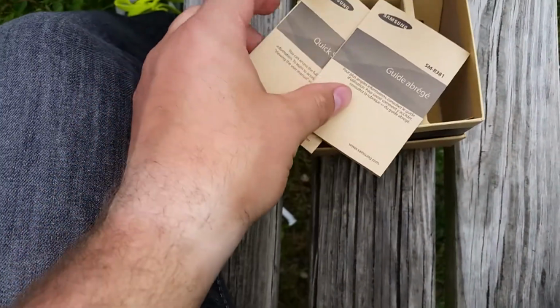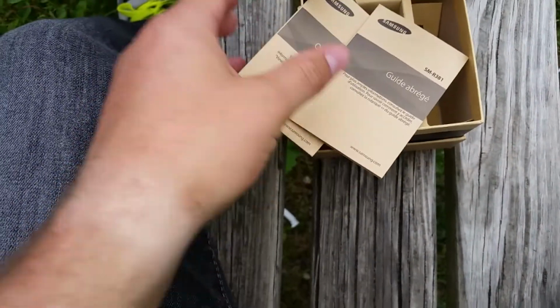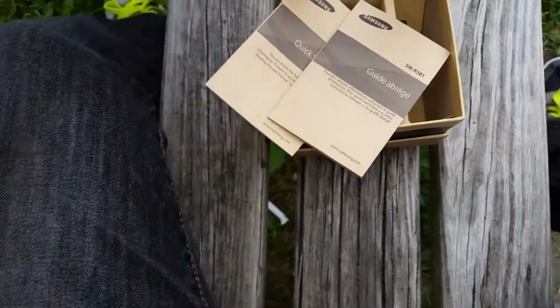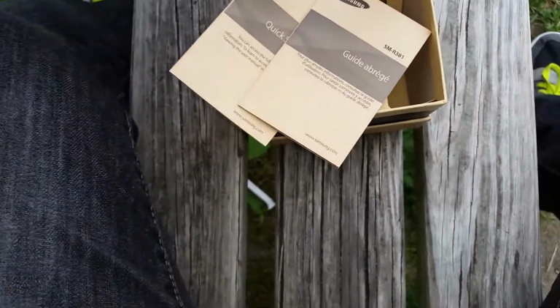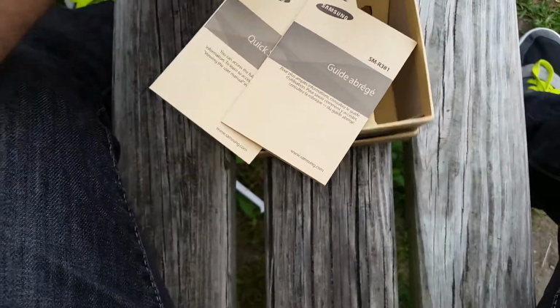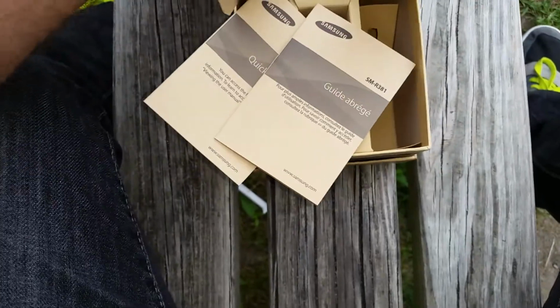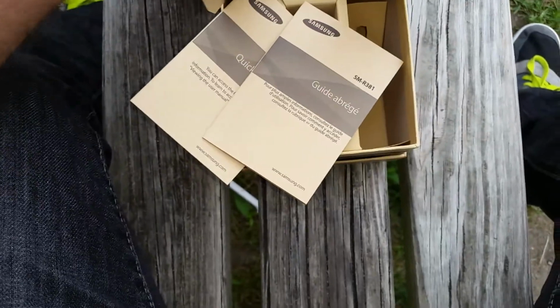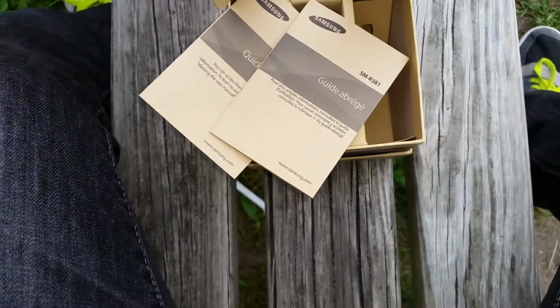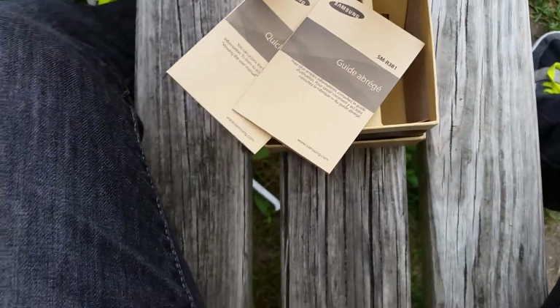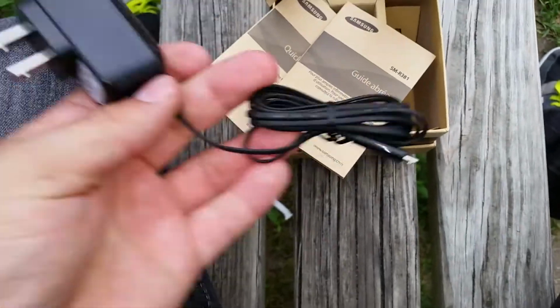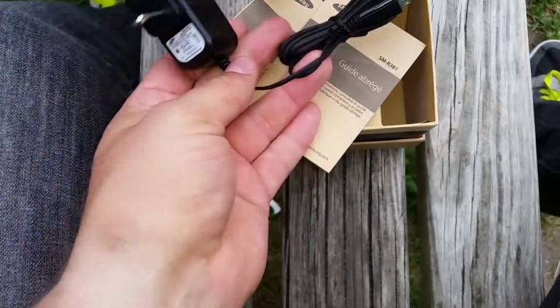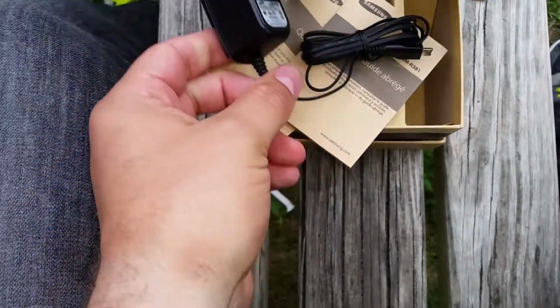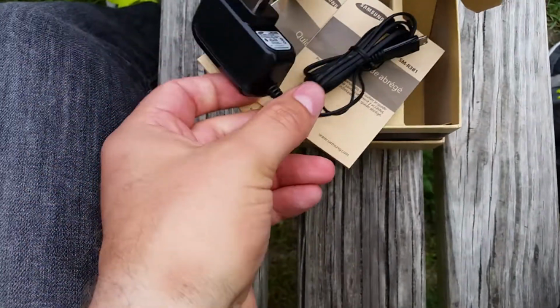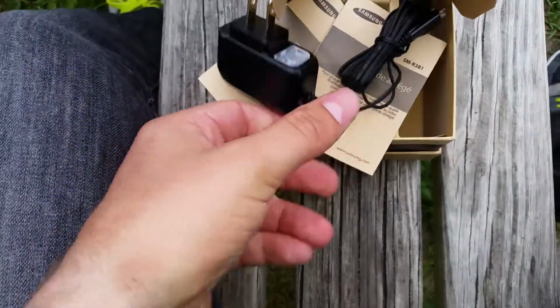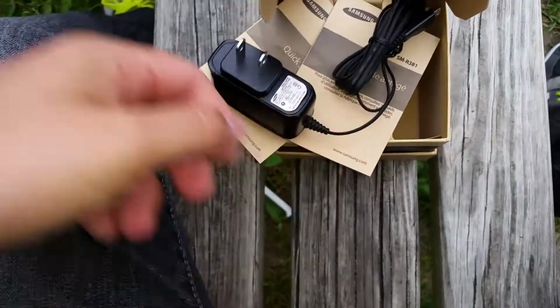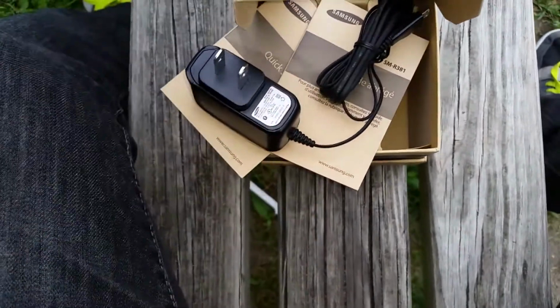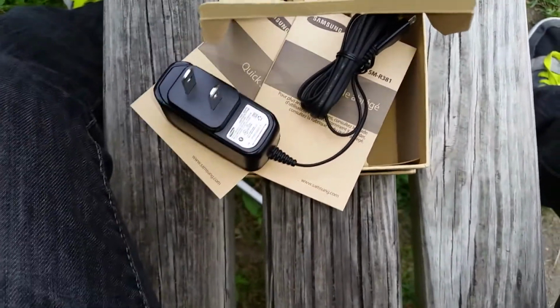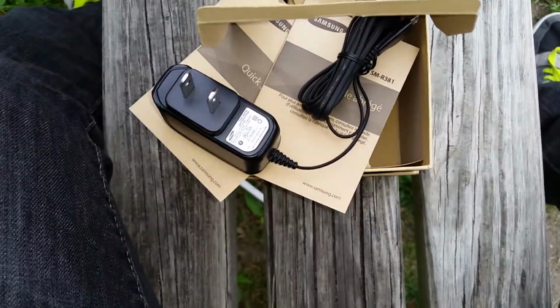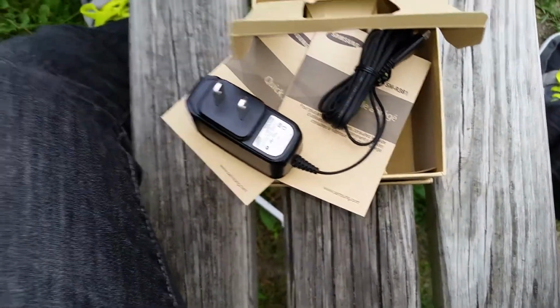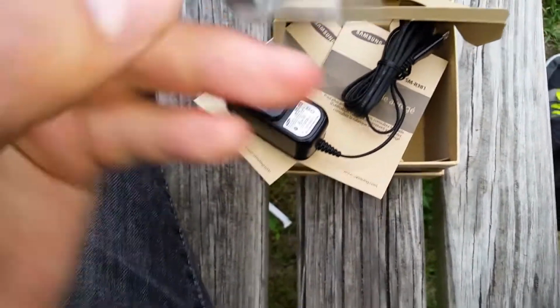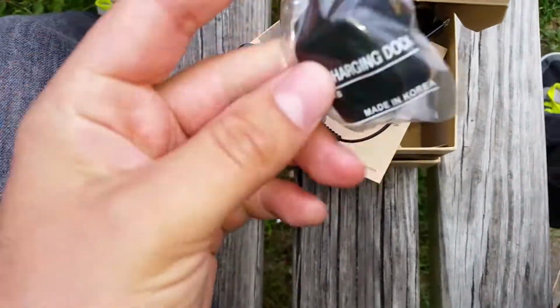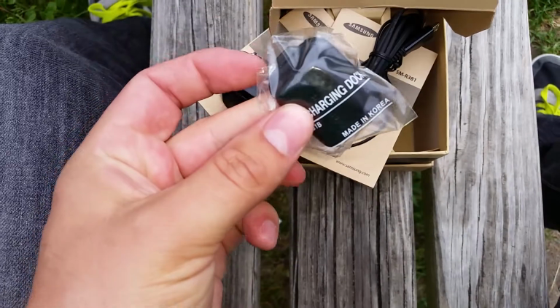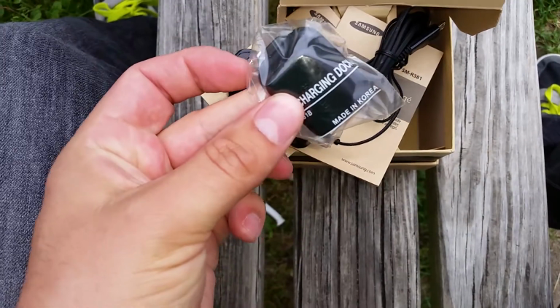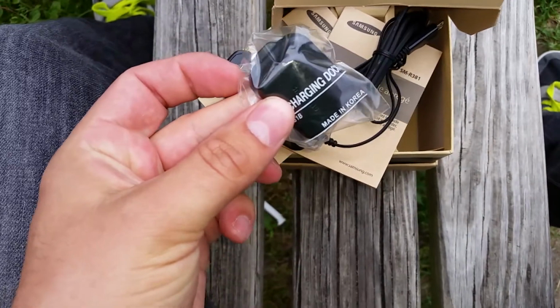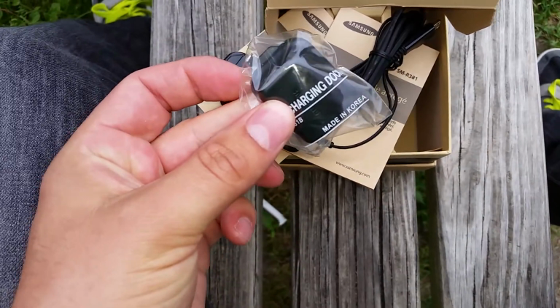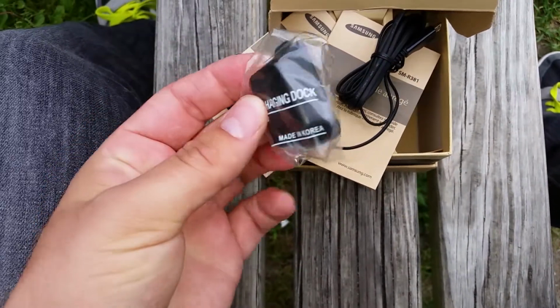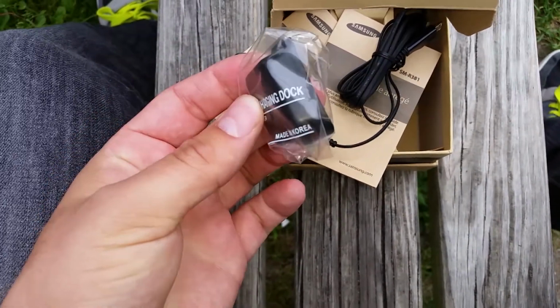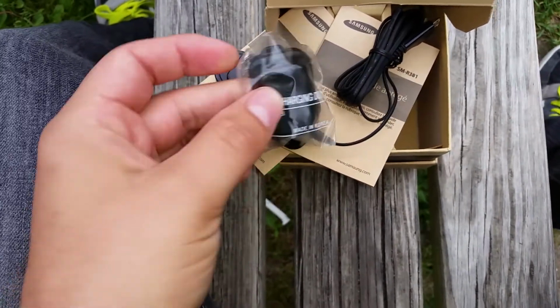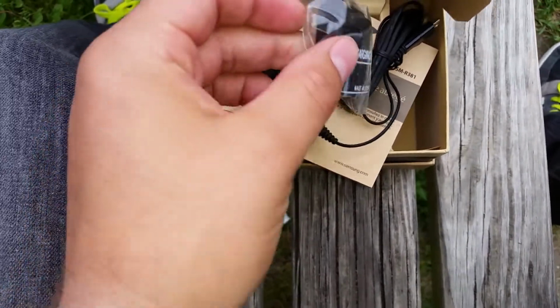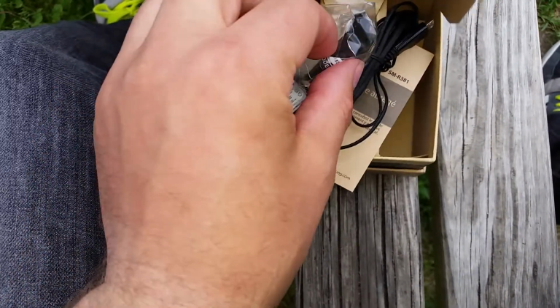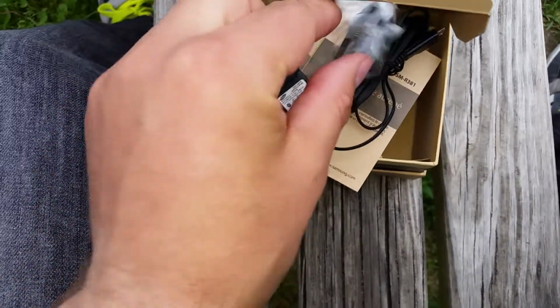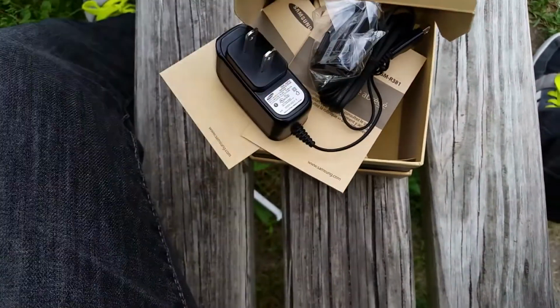So that's pretty much everything you get with the Gear 2 Neo. Do not lose this additional charging port, or charging dock, because you will need it to charge your device.